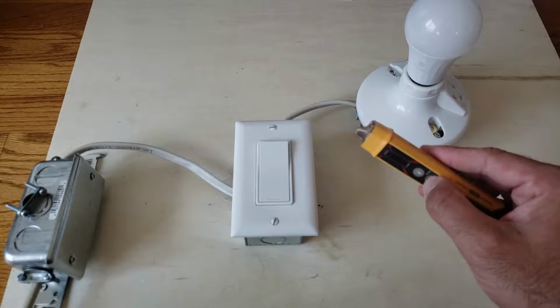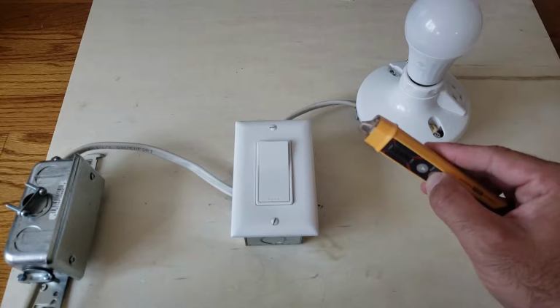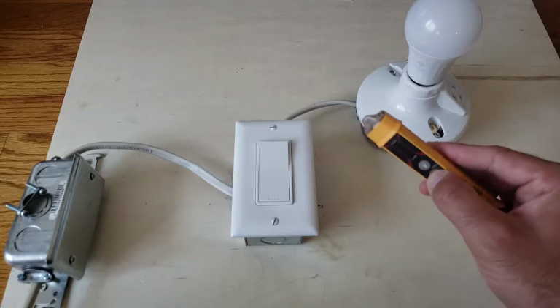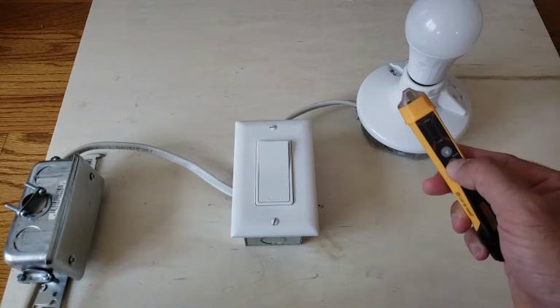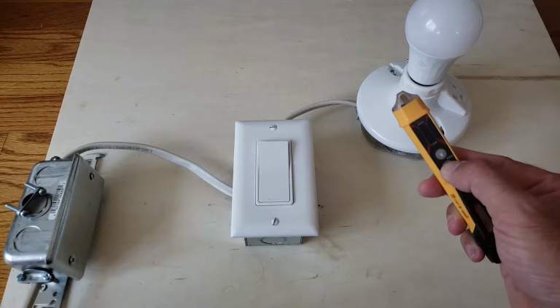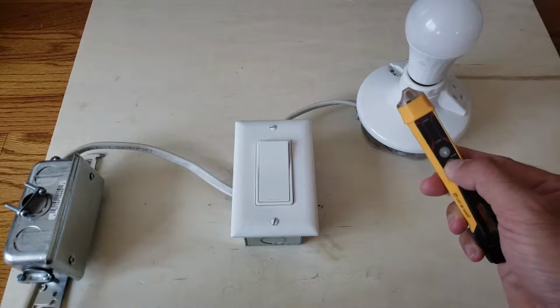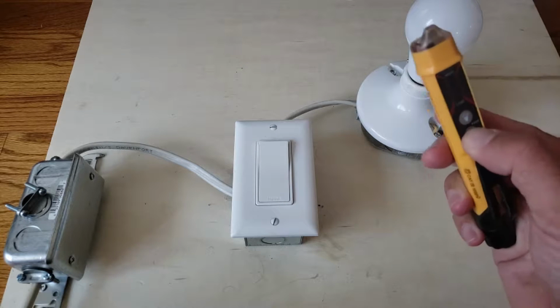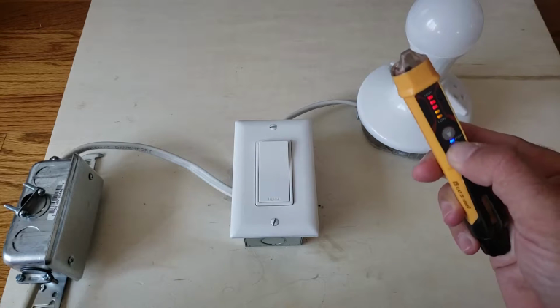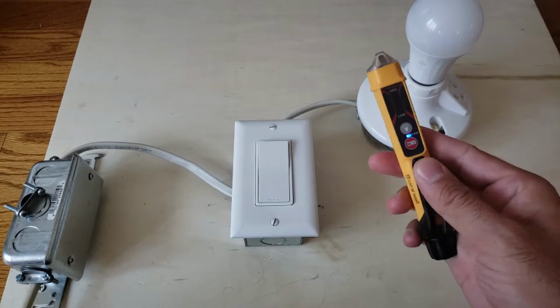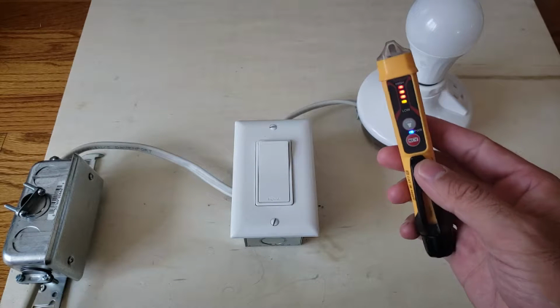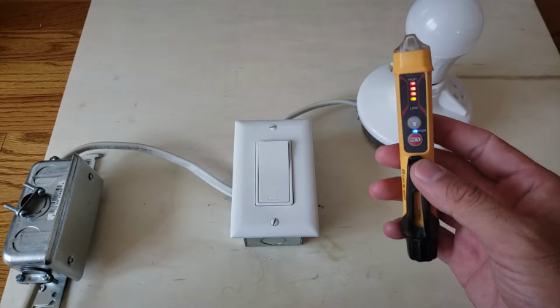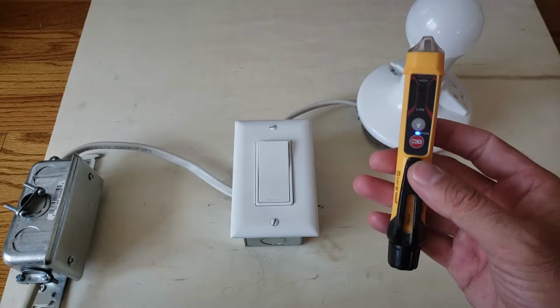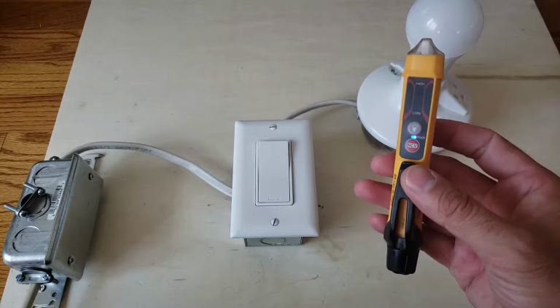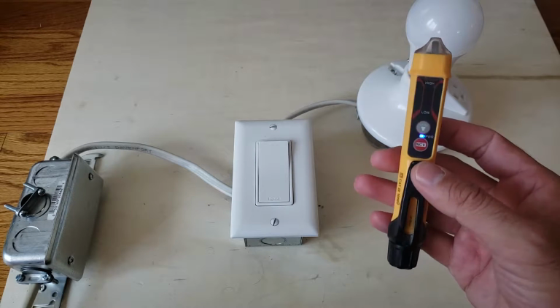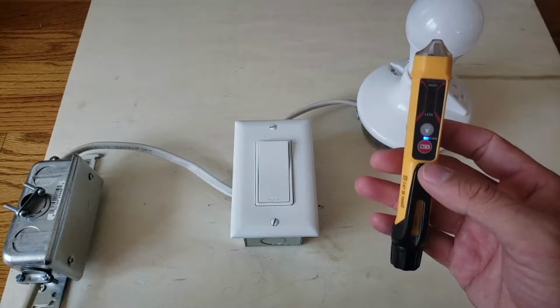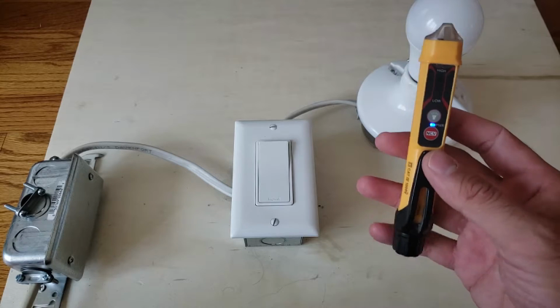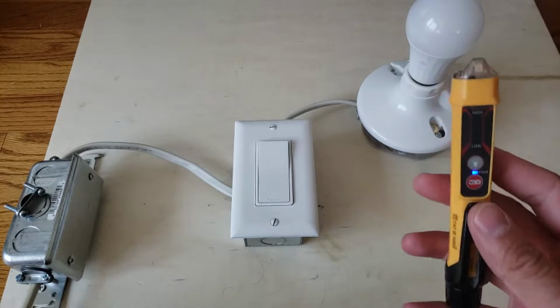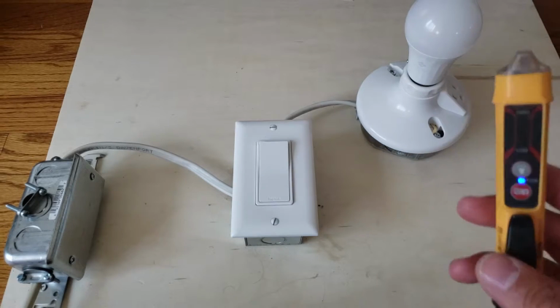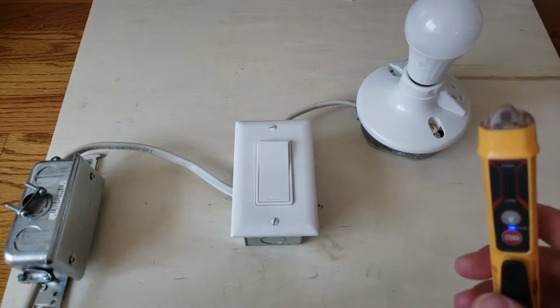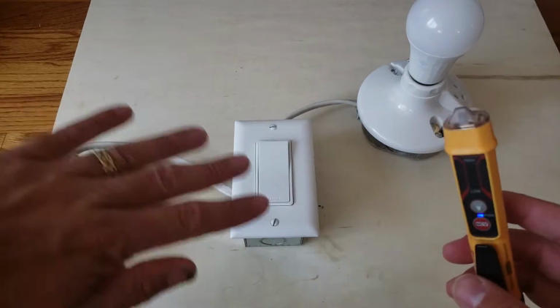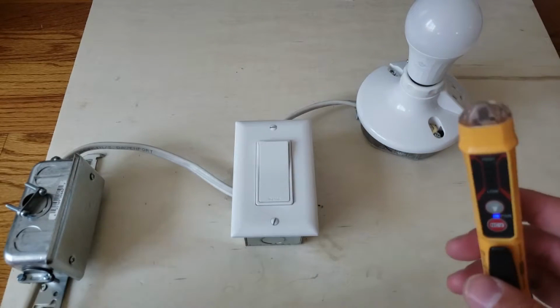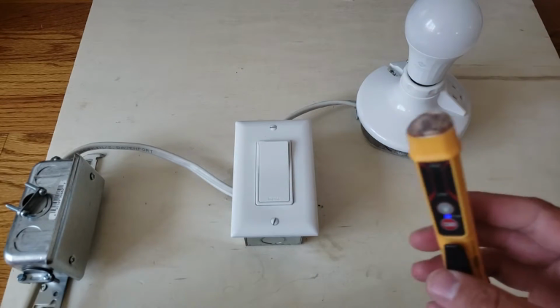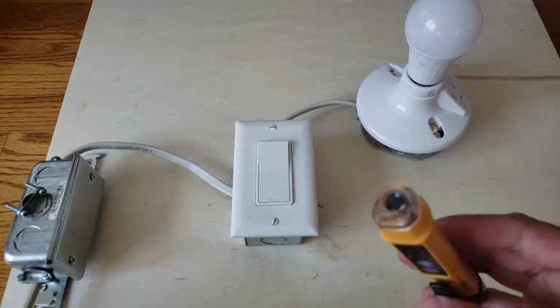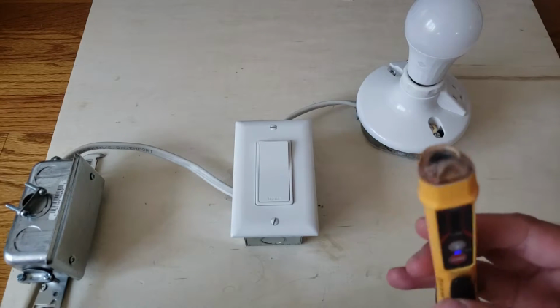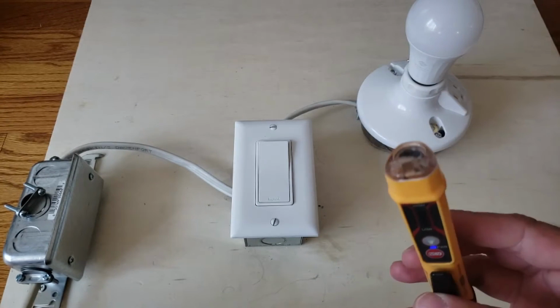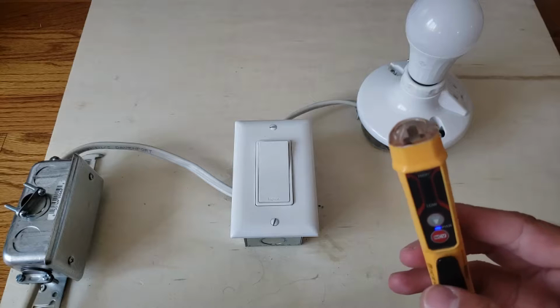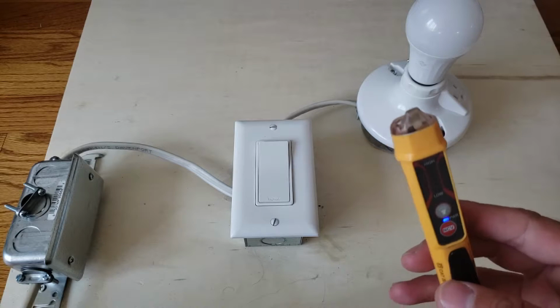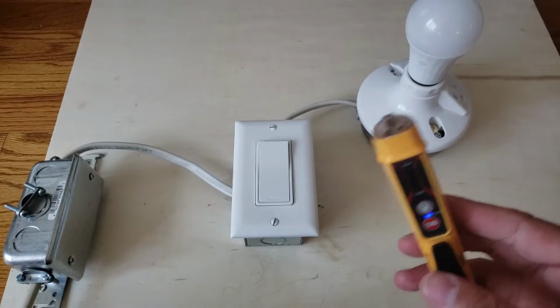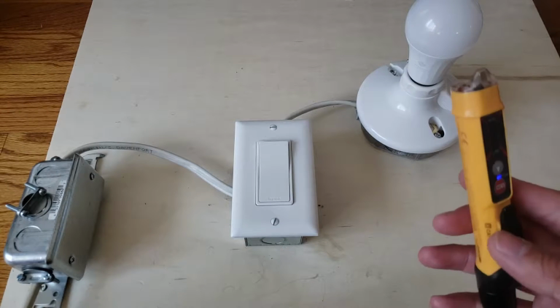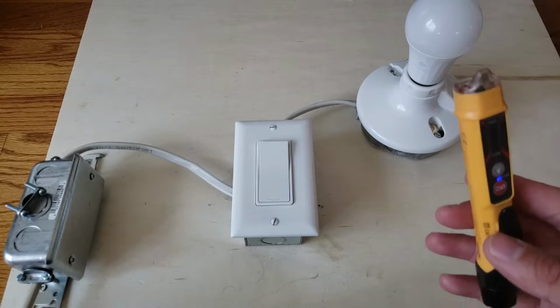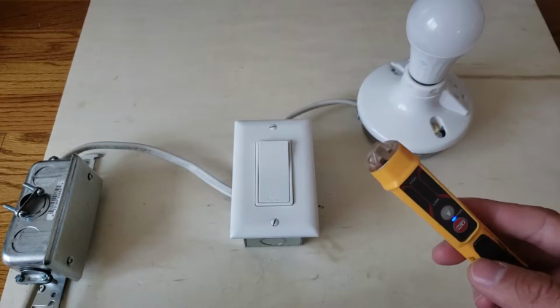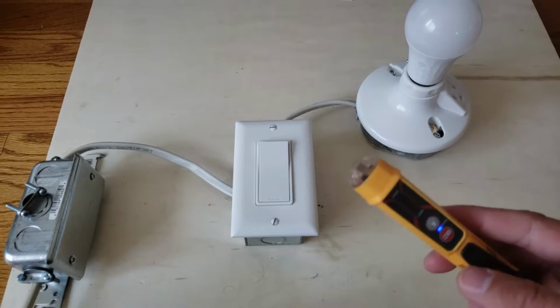The first thing you do is turn this on — hold the power button and you get the NCV meter active. This is a live circuit, just a typical light switch circuit, and I'm going to show you how this works.